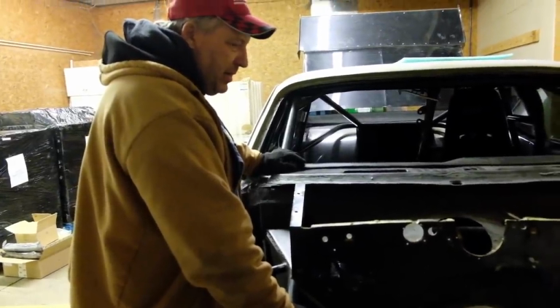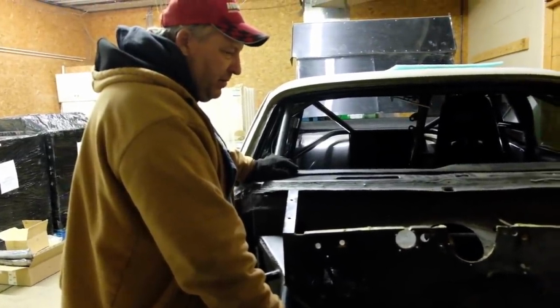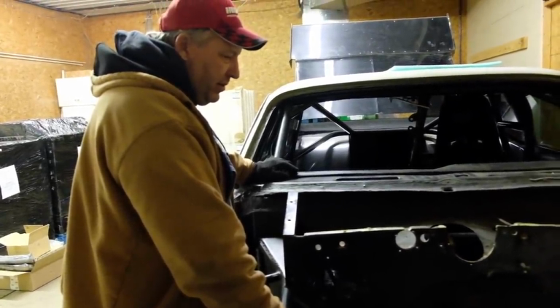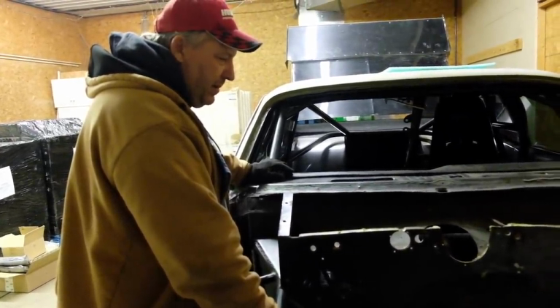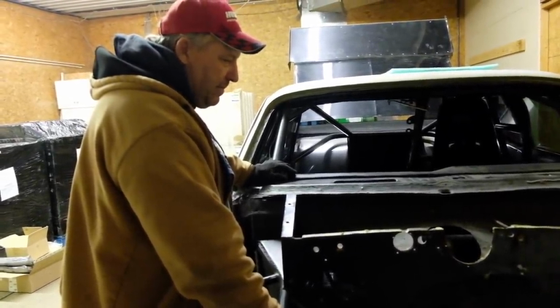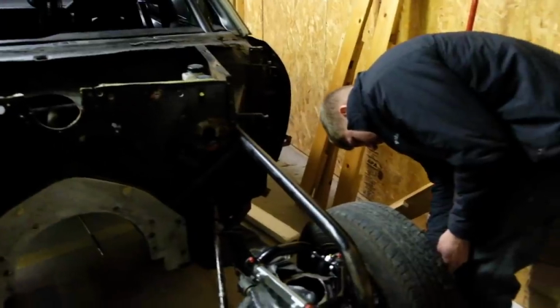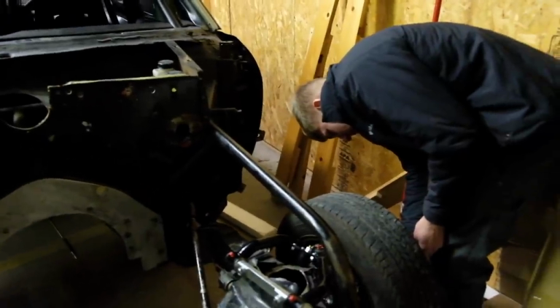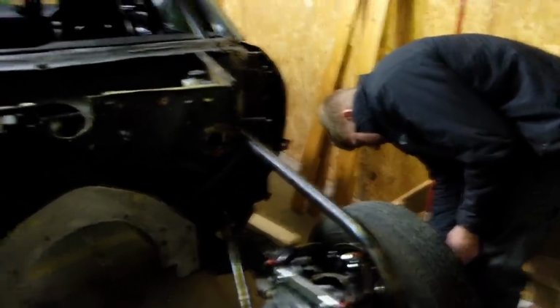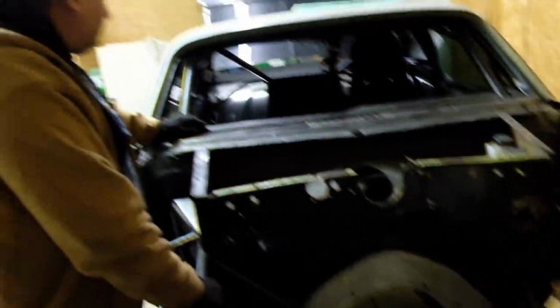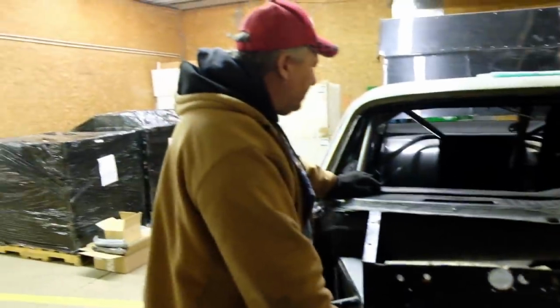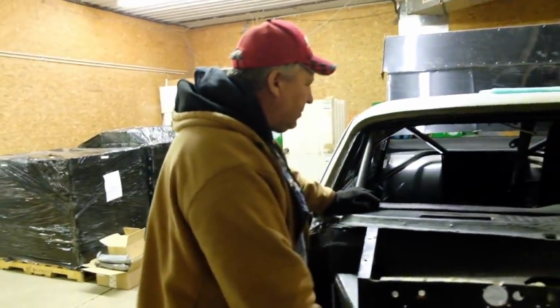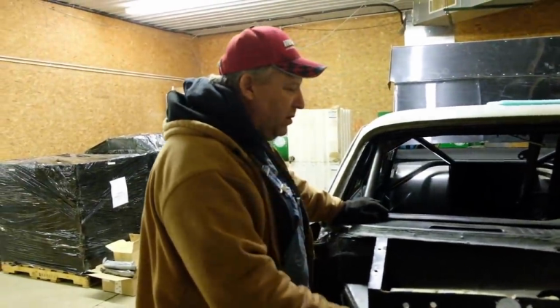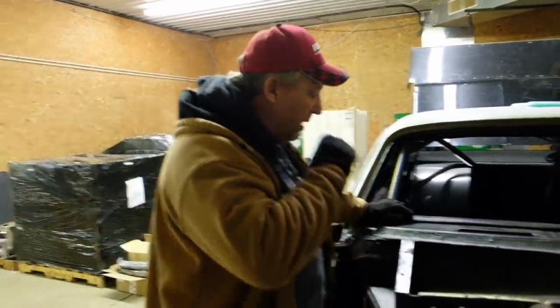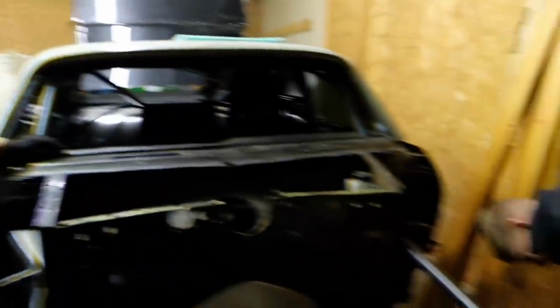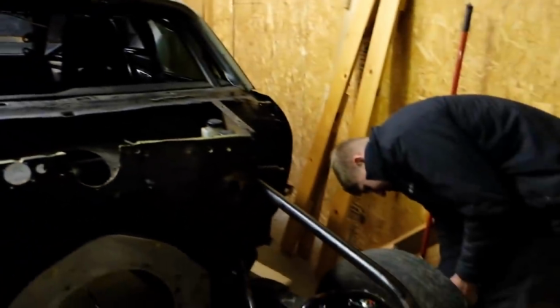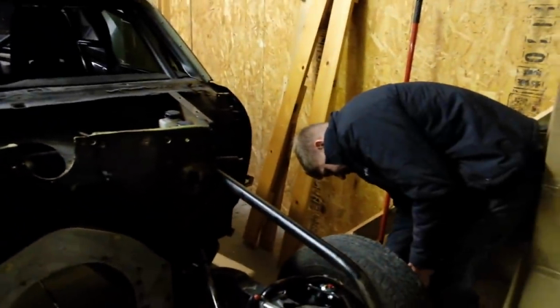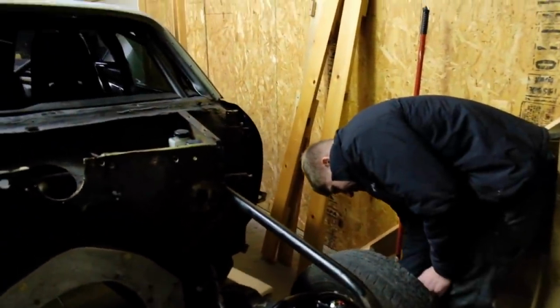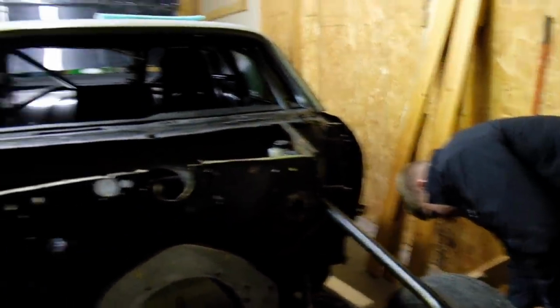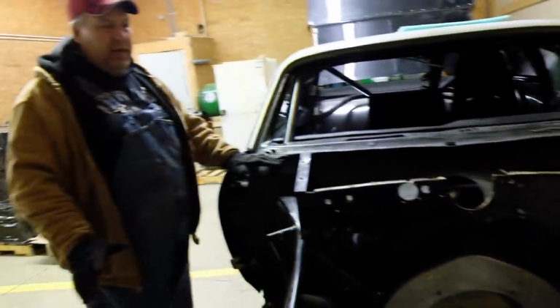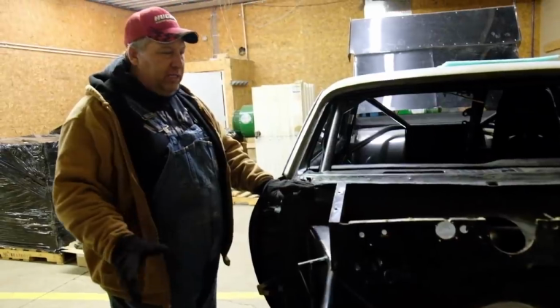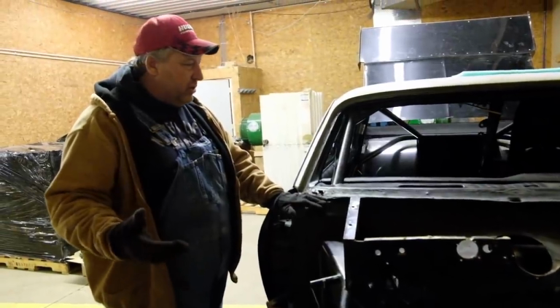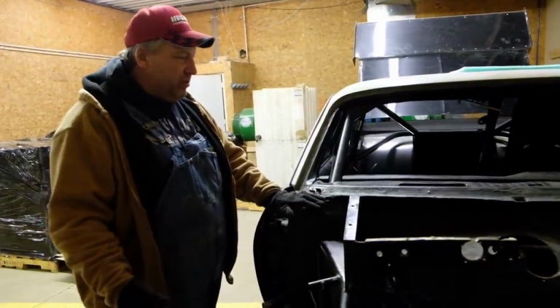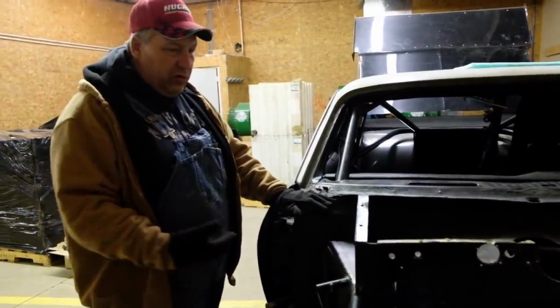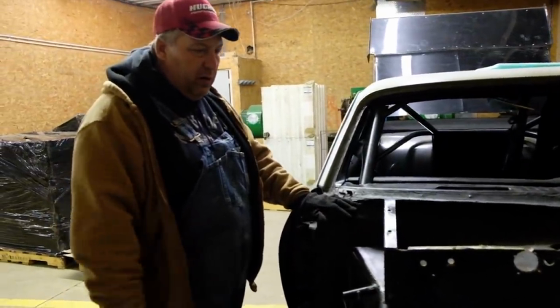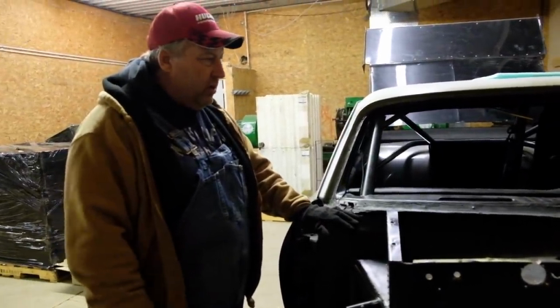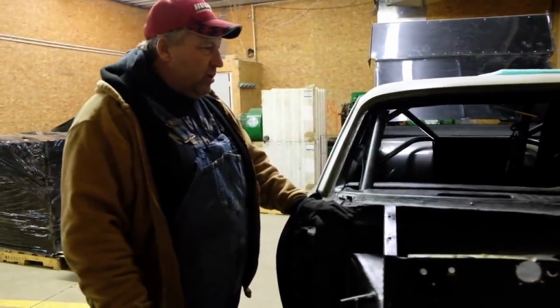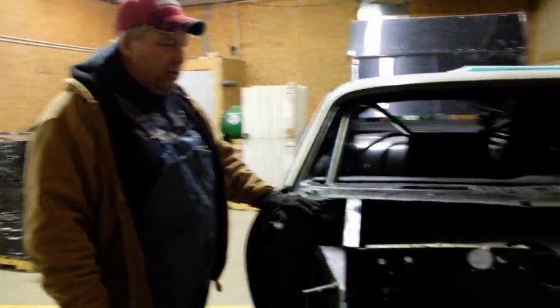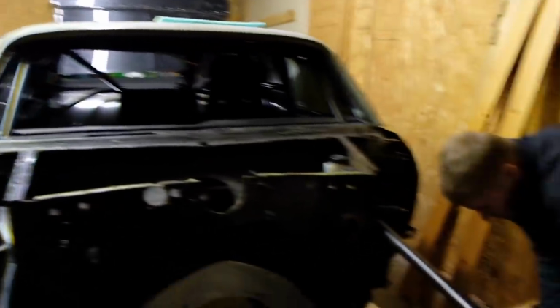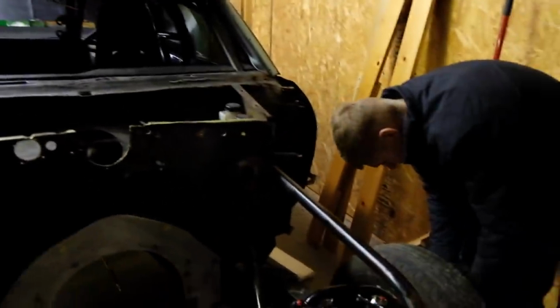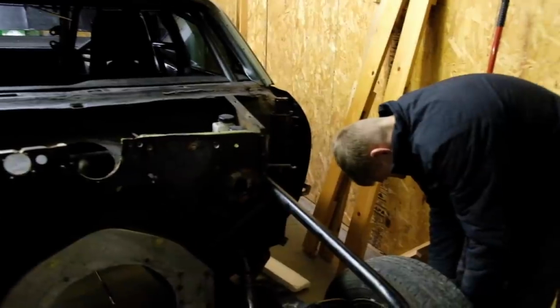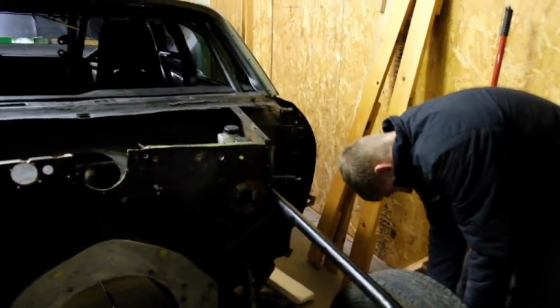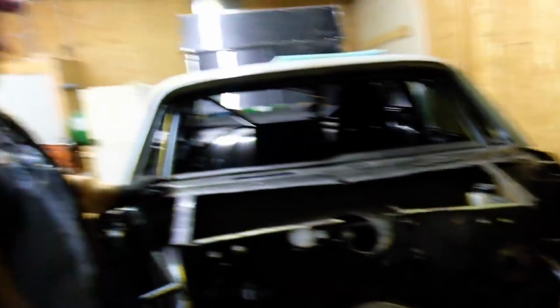I can't believe this is really happening. I bet it's running in three weeks. We have no engine, no transmission, no third member, and parts are hard to get right now. Alright, three months.